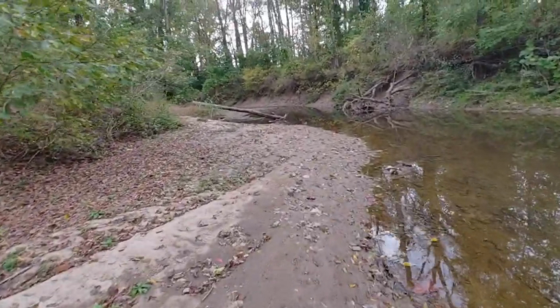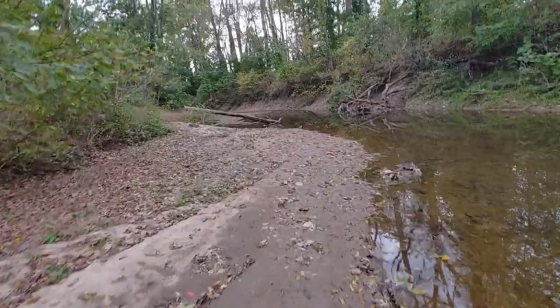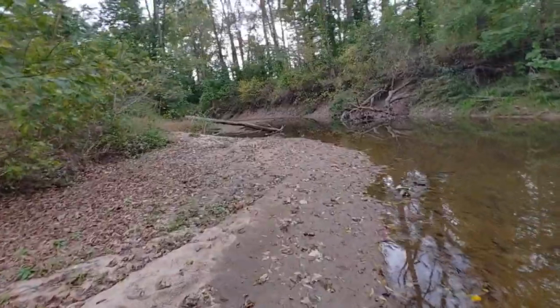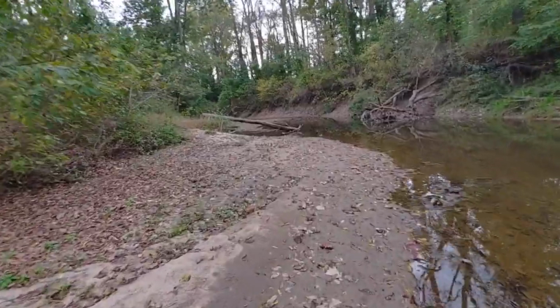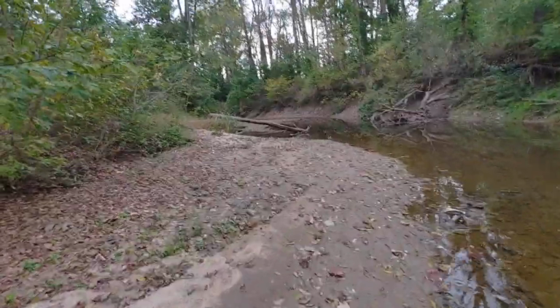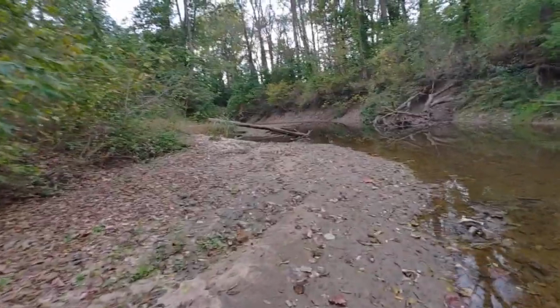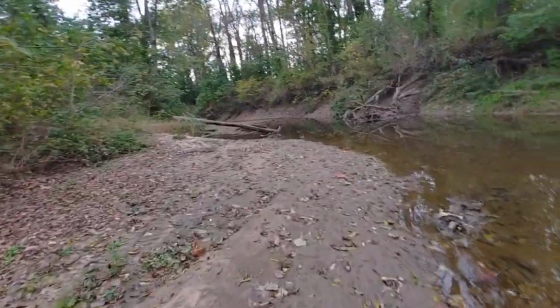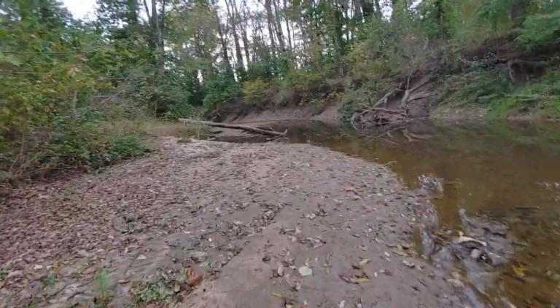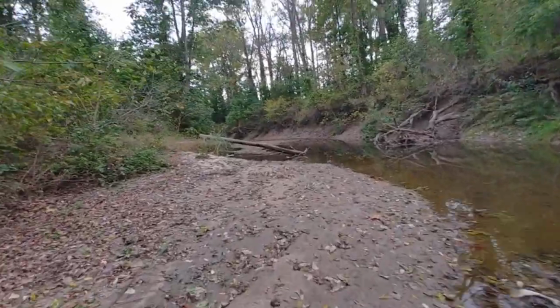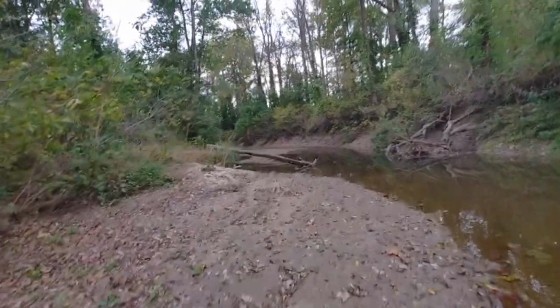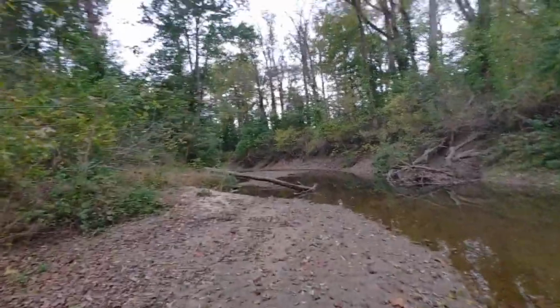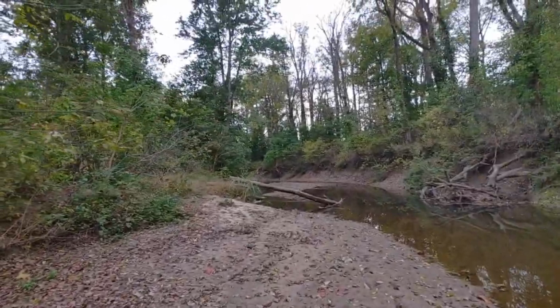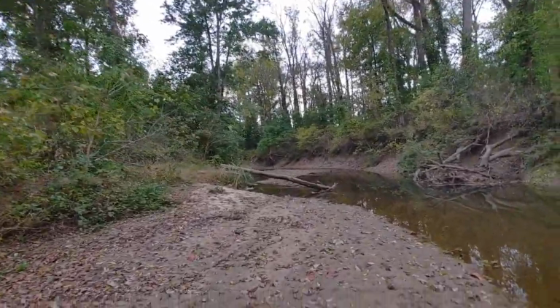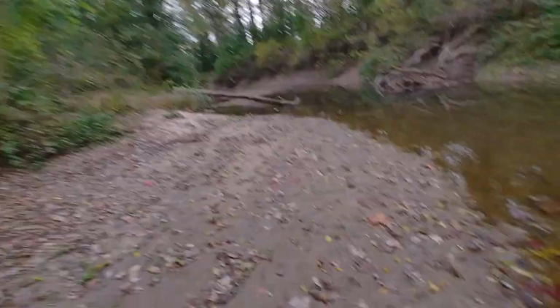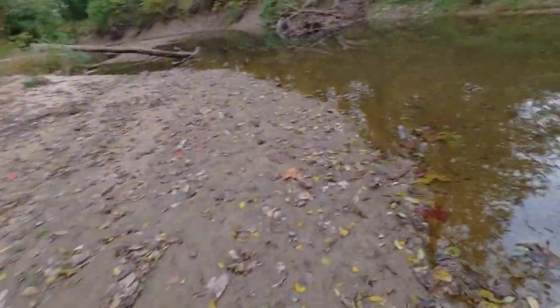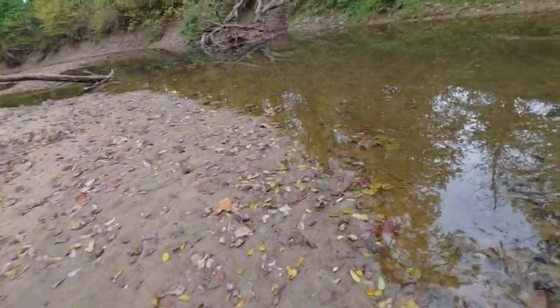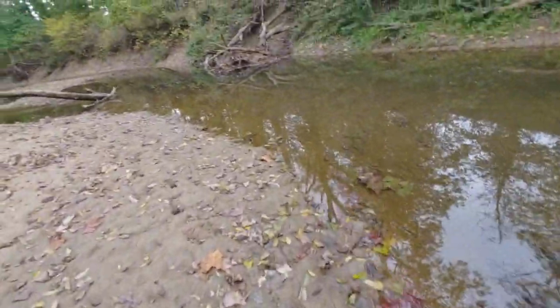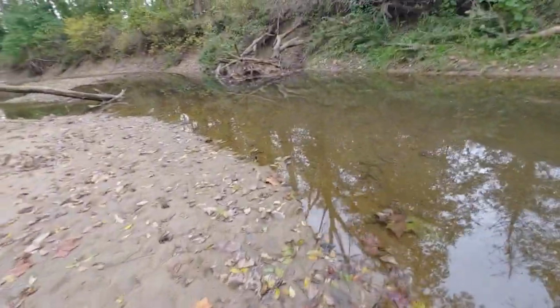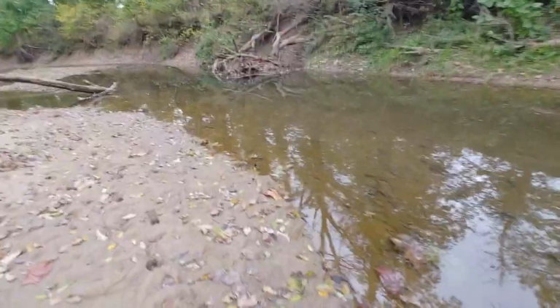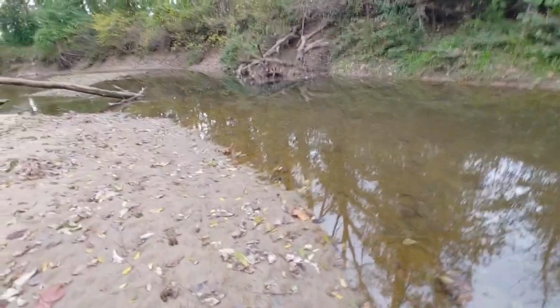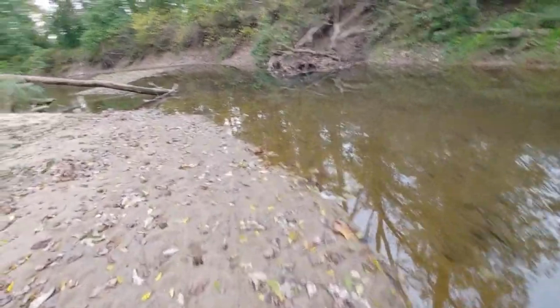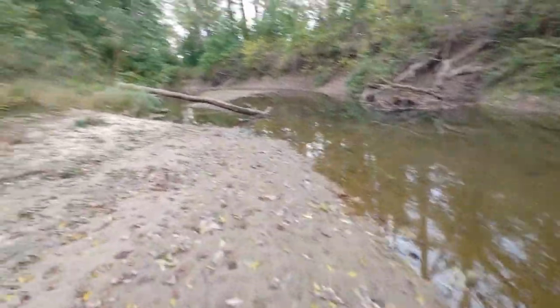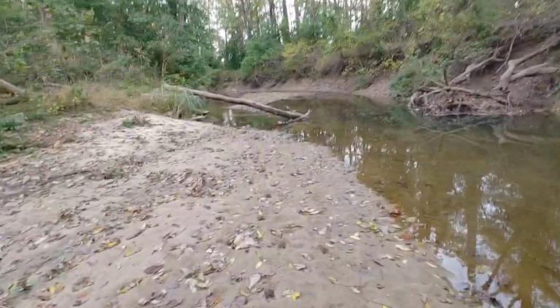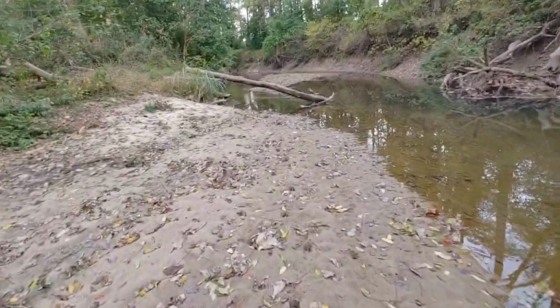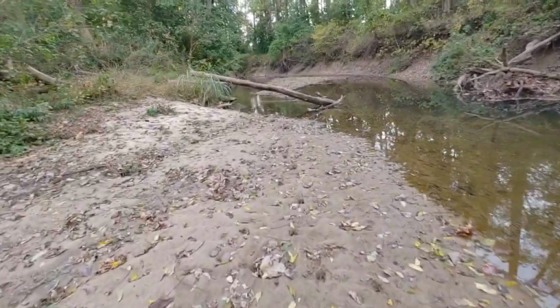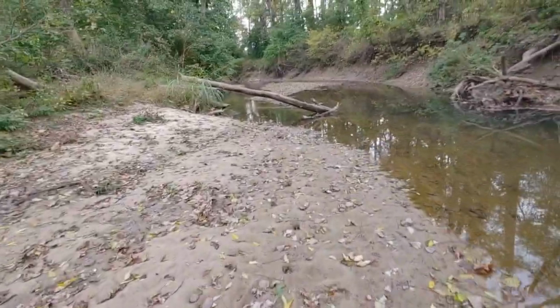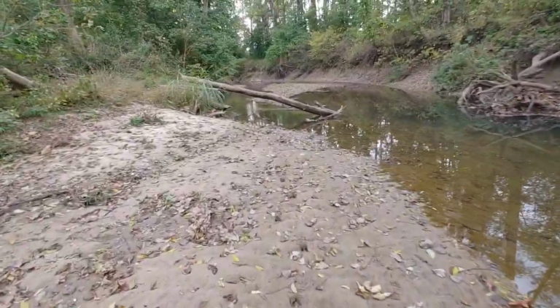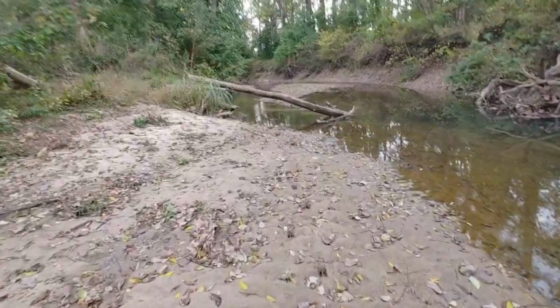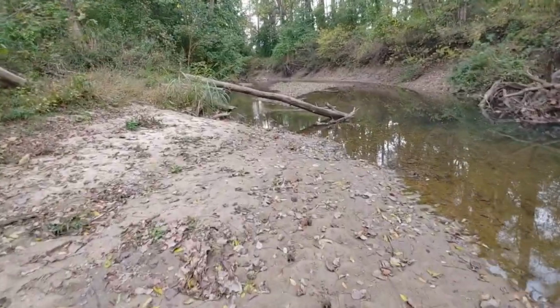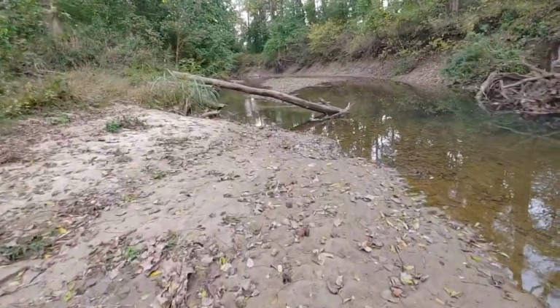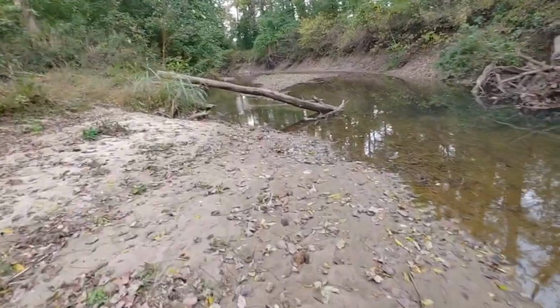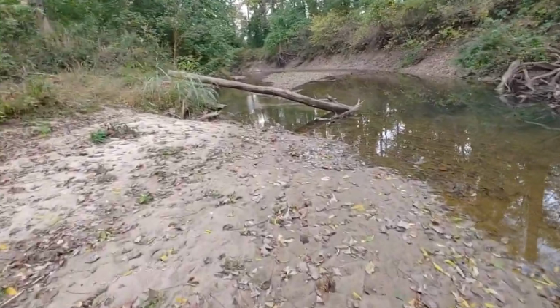Oh wow, there's a sandbar been revealed up there in the middle. I'll flip the camera back on if I spot anything cool up here — I'll get back to you.